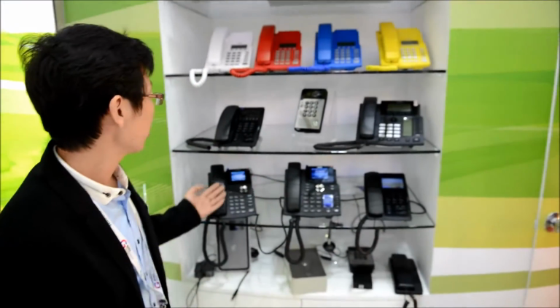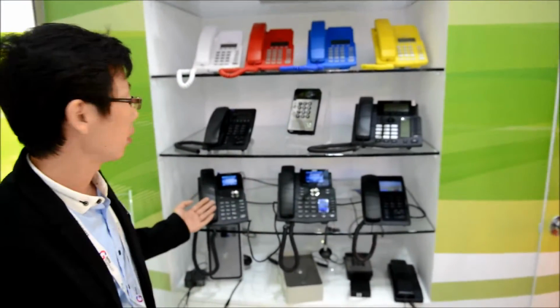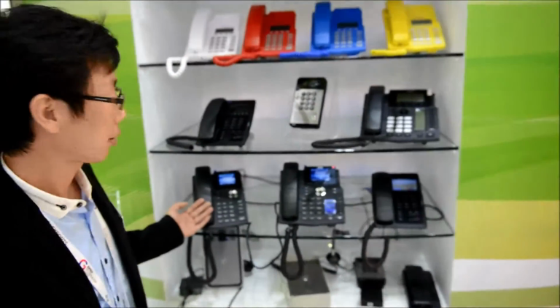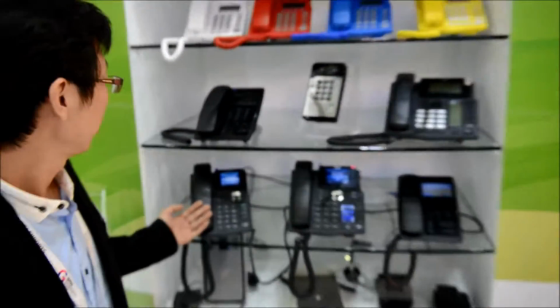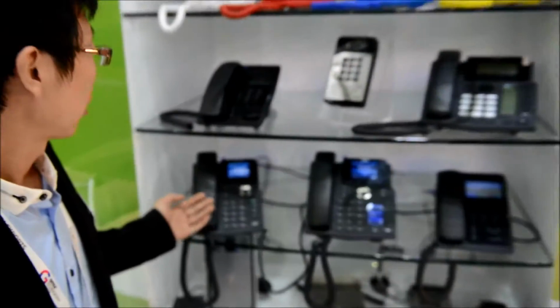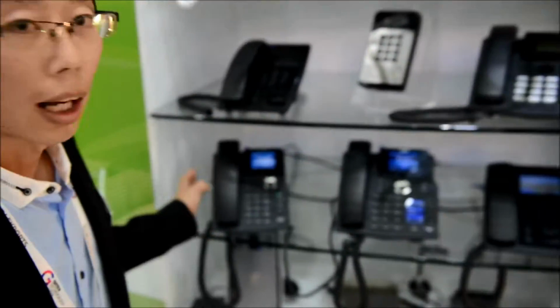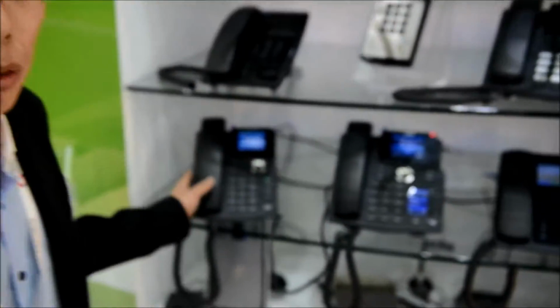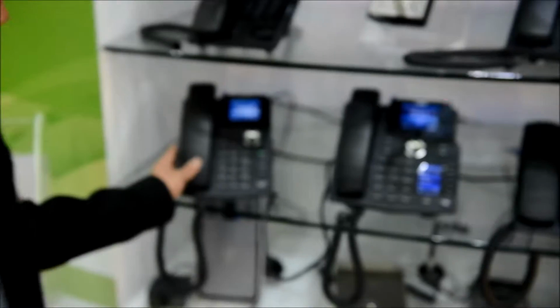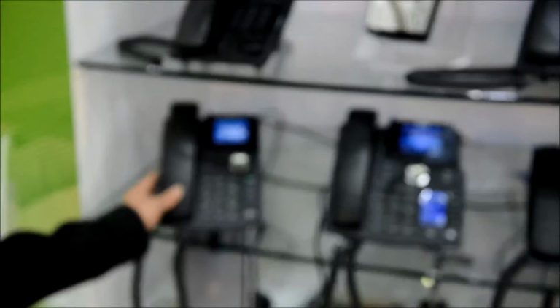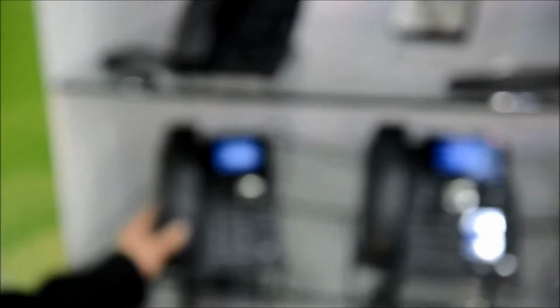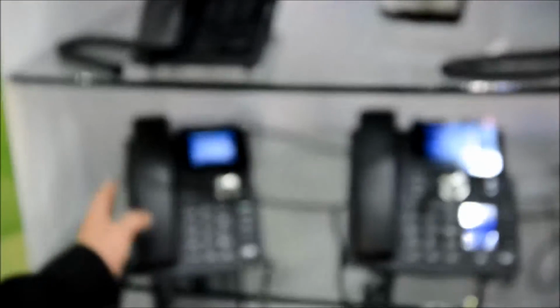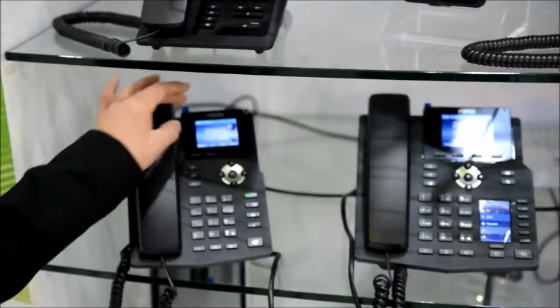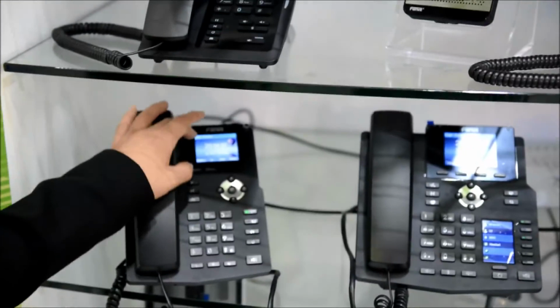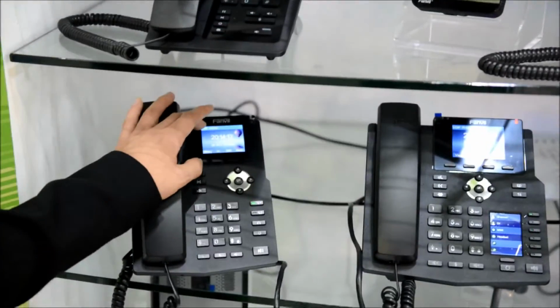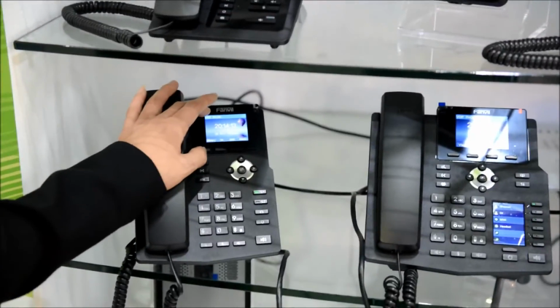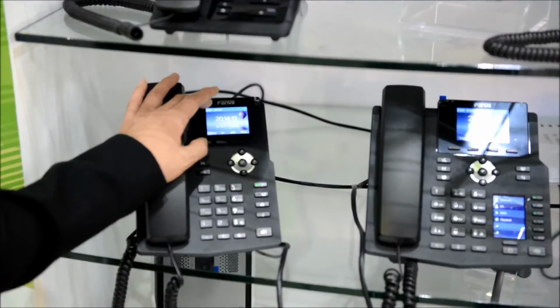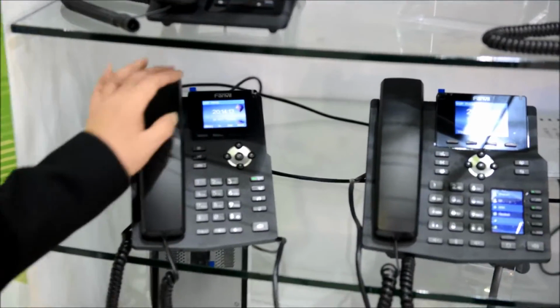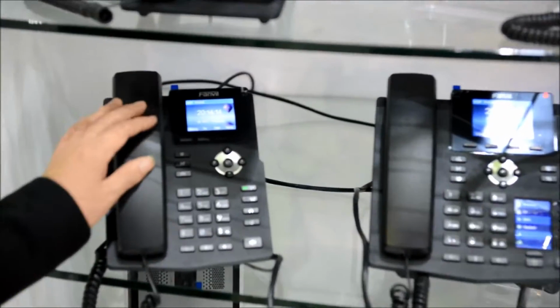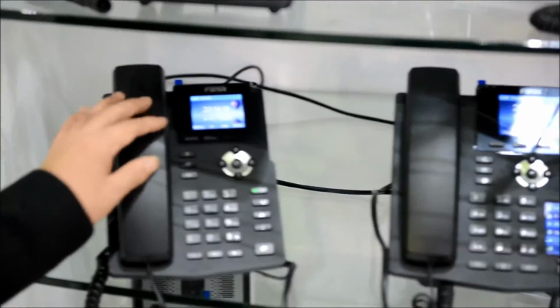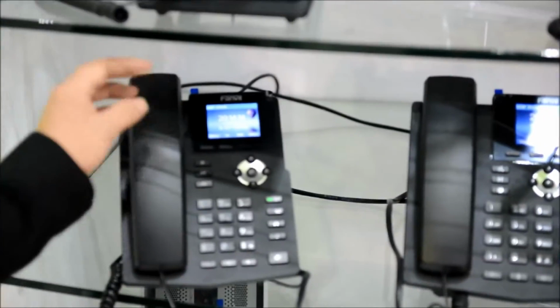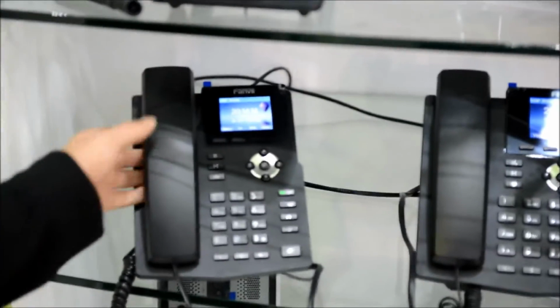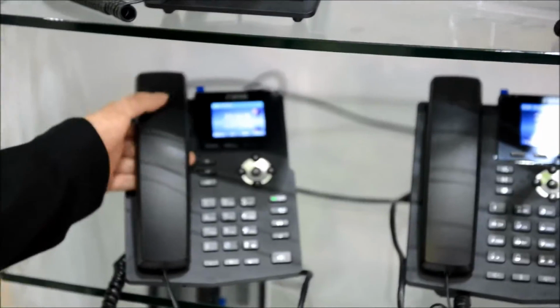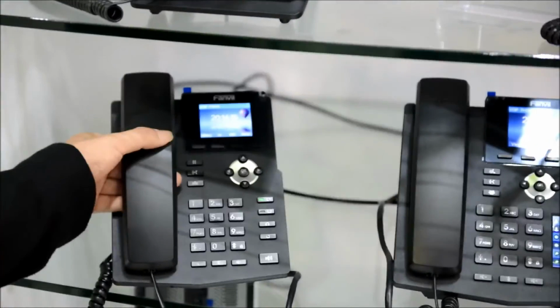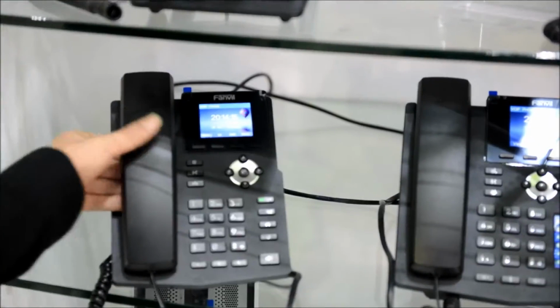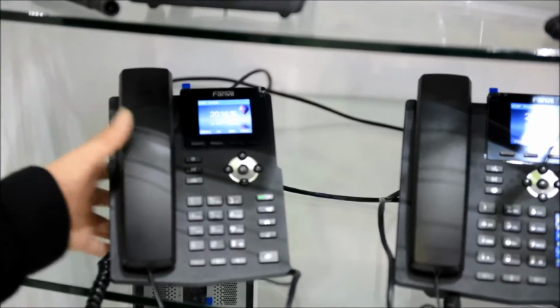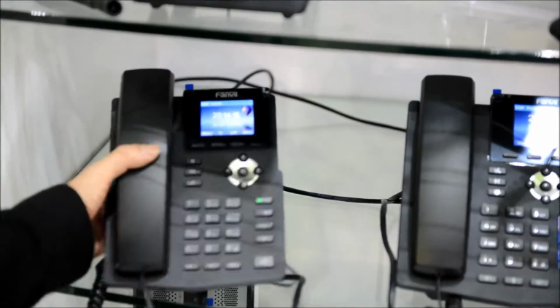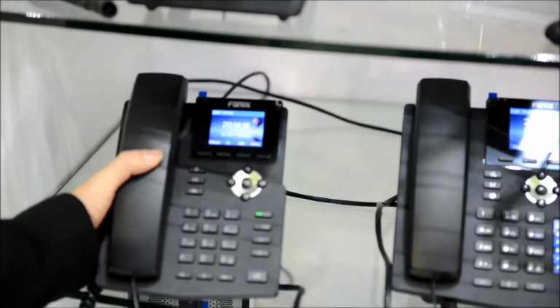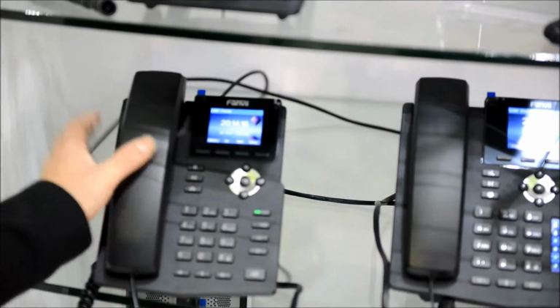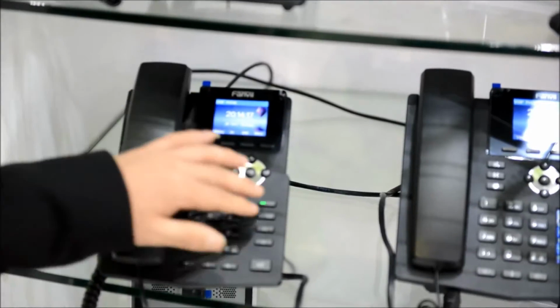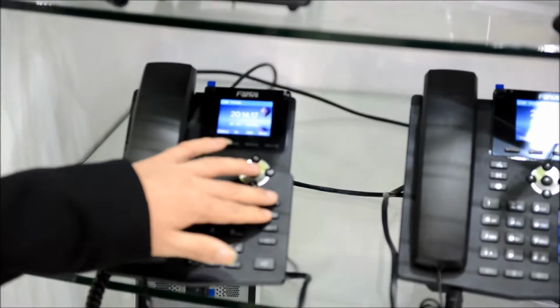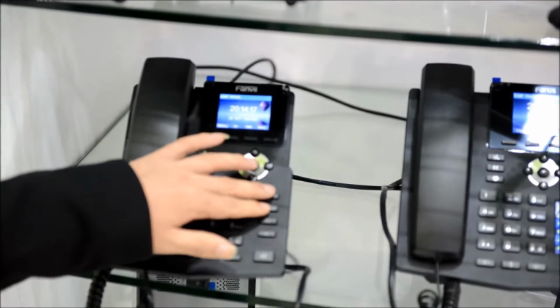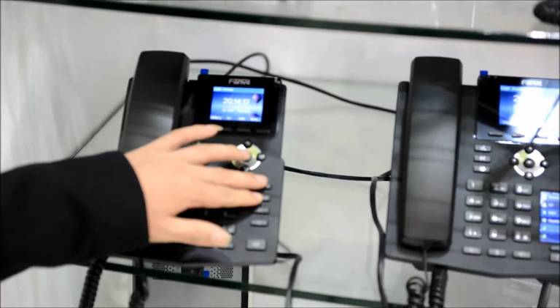As you see, this is the X3-S — 2.4-inch color display, HD Voice, PoE, and two shared lines.